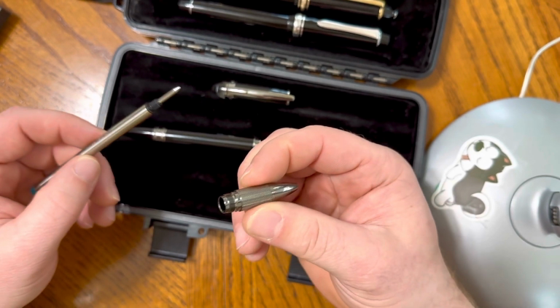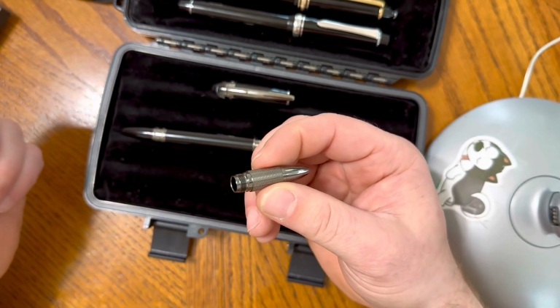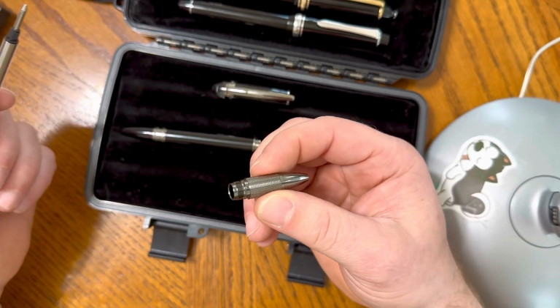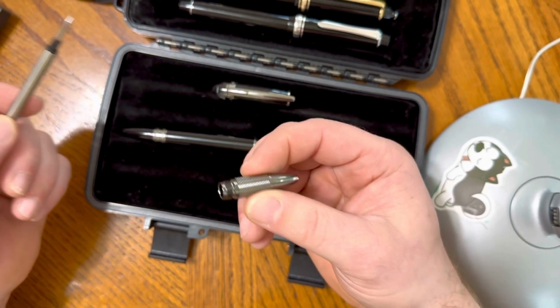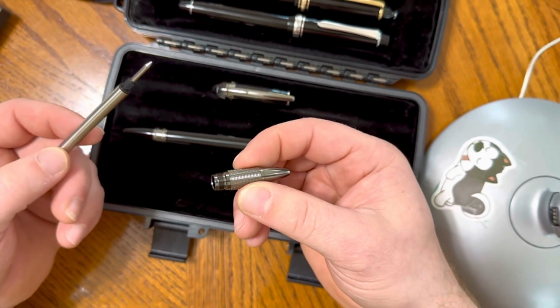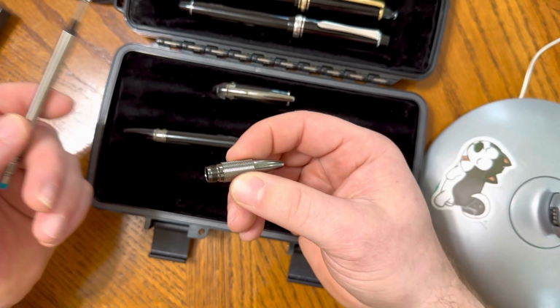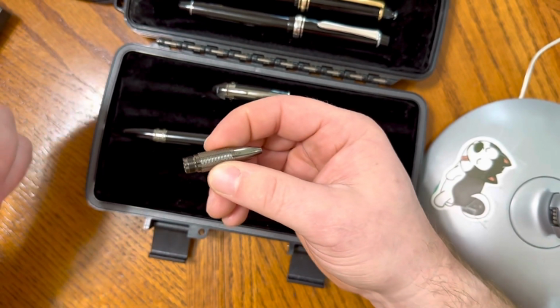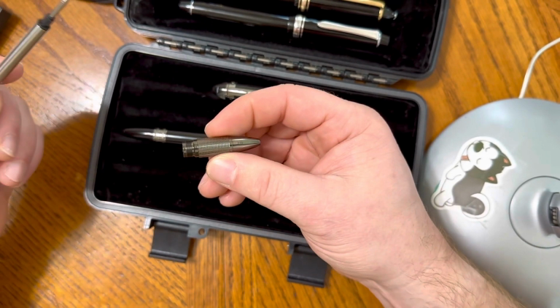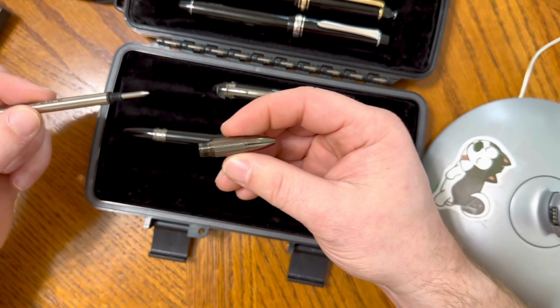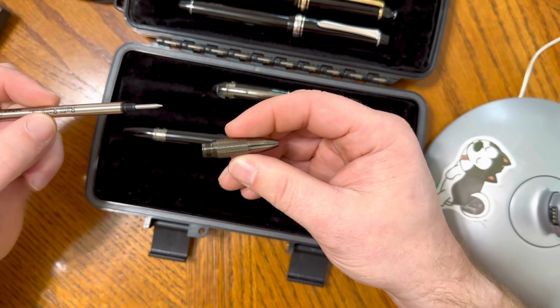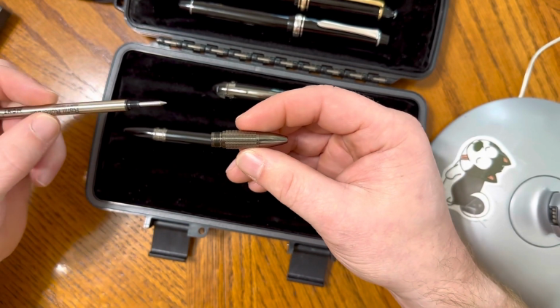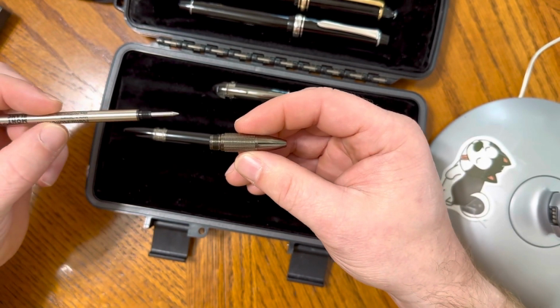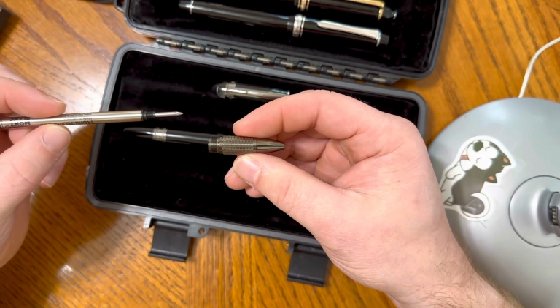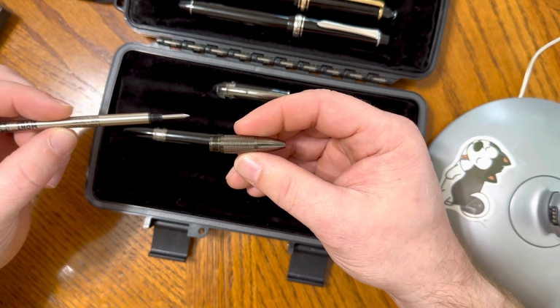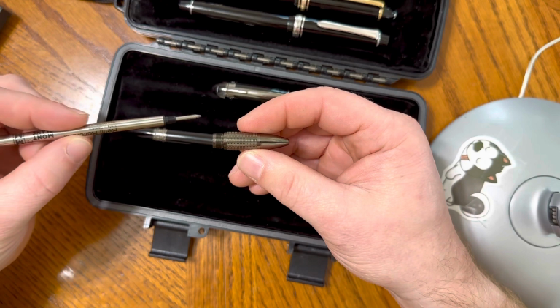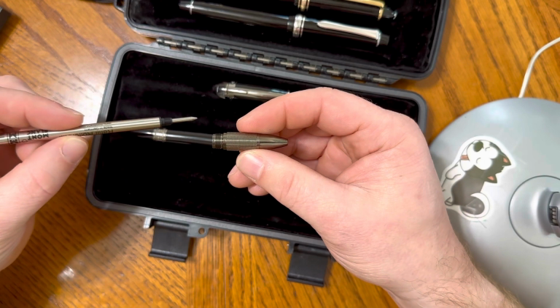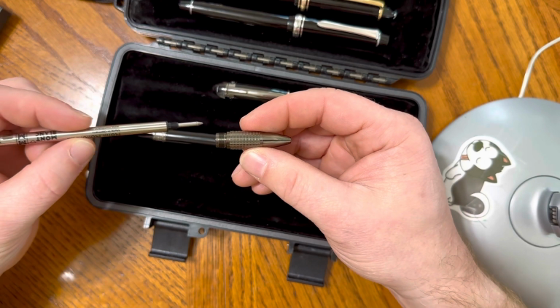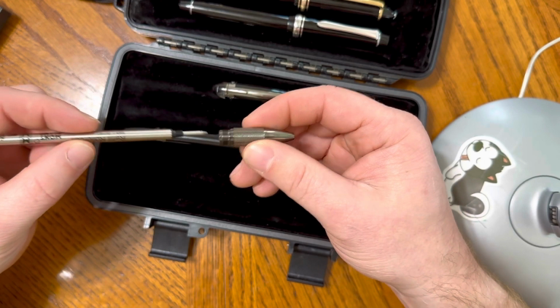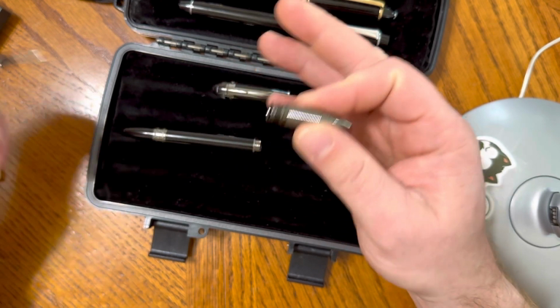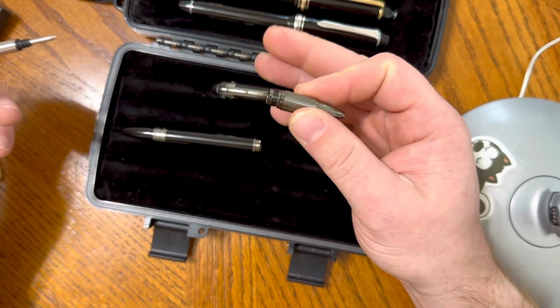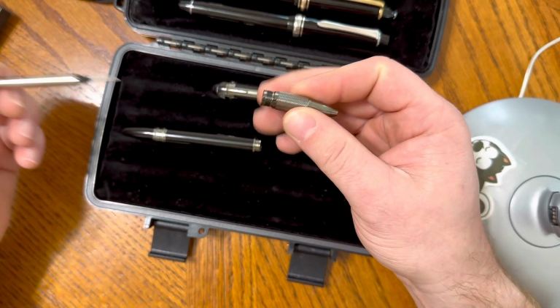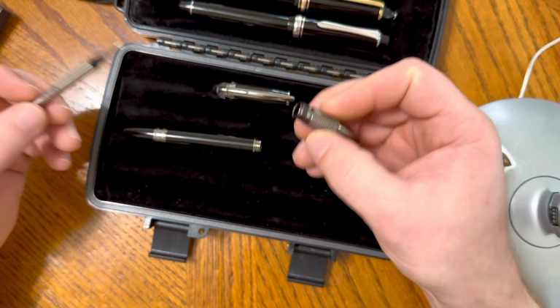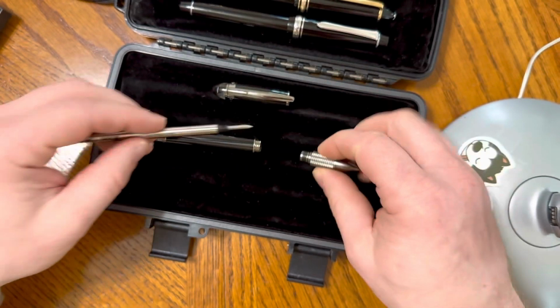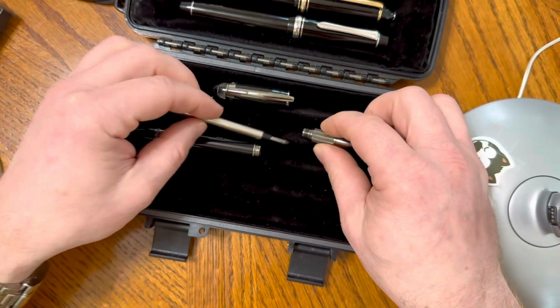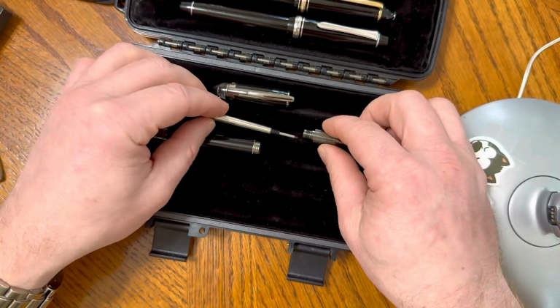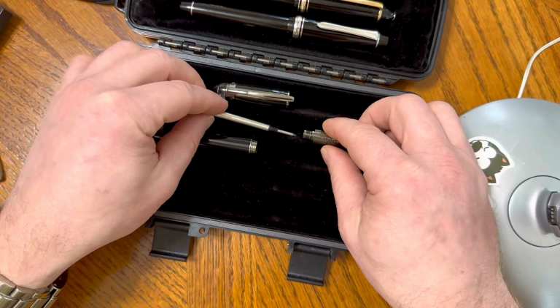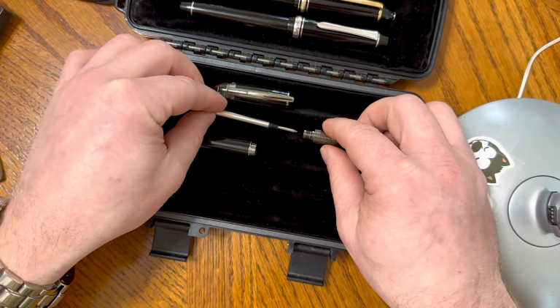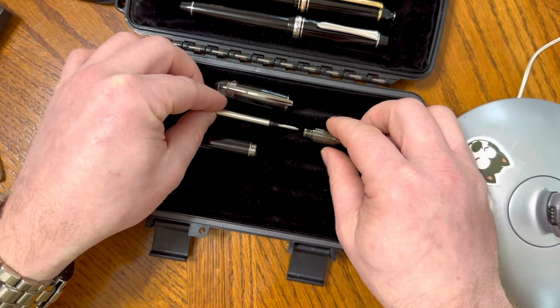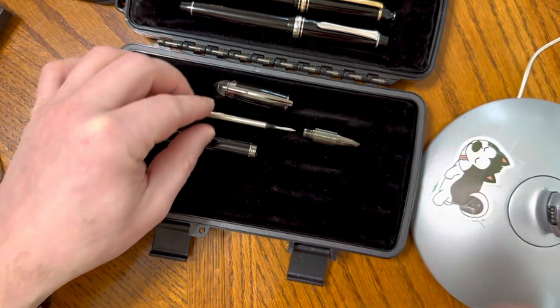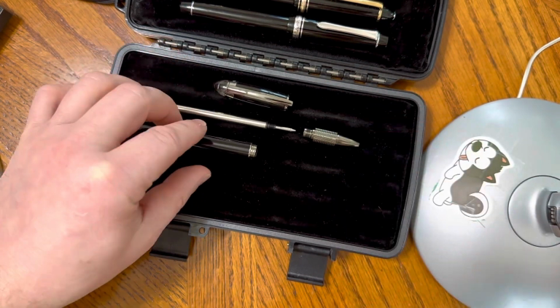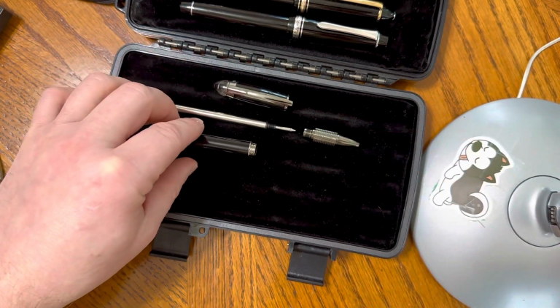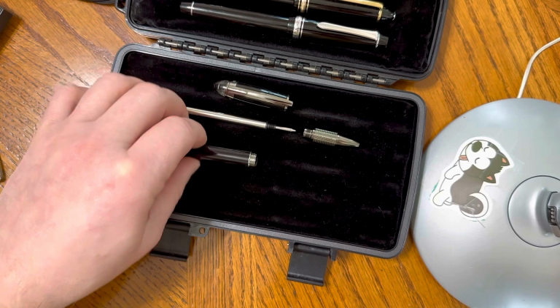Do I think it's 50 times worth some other pens that are out there? I don't know — that's for you to decide, and that's on you. For me, I like it.